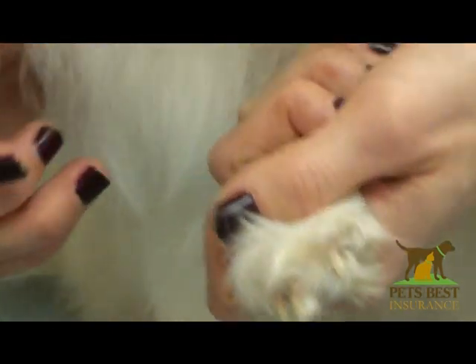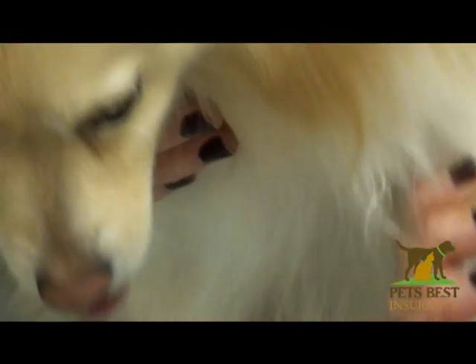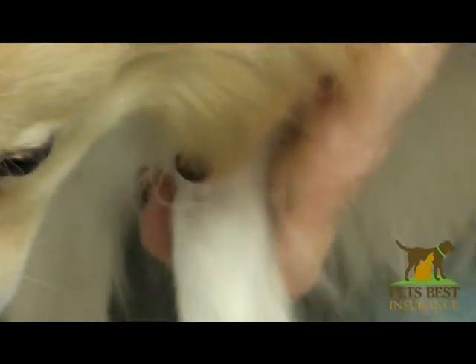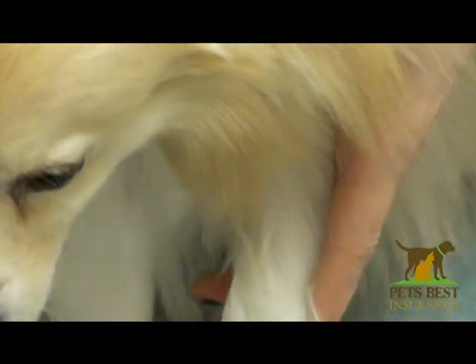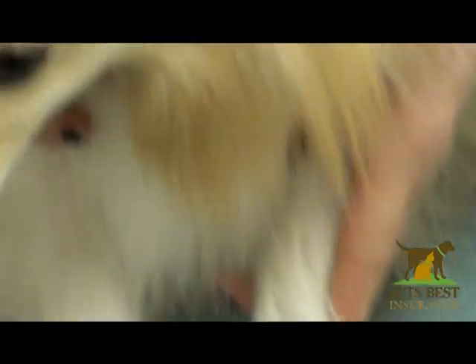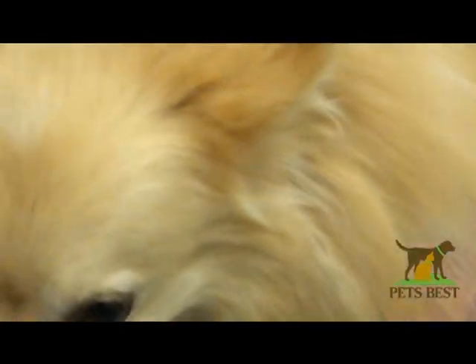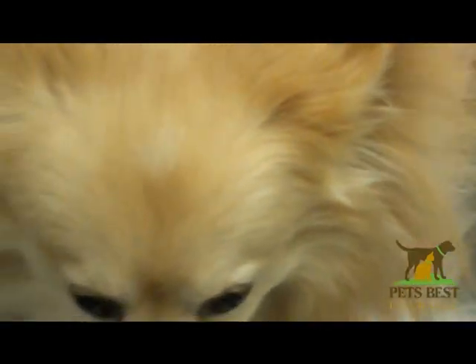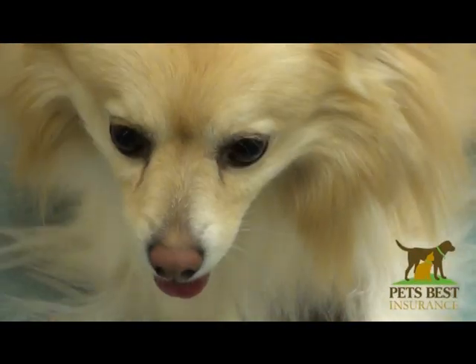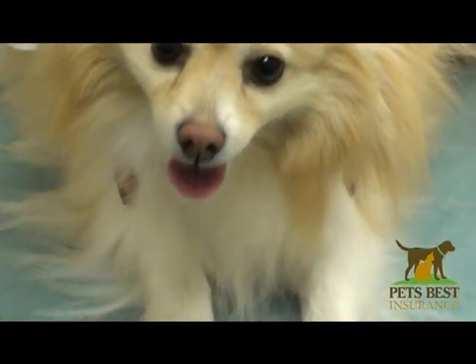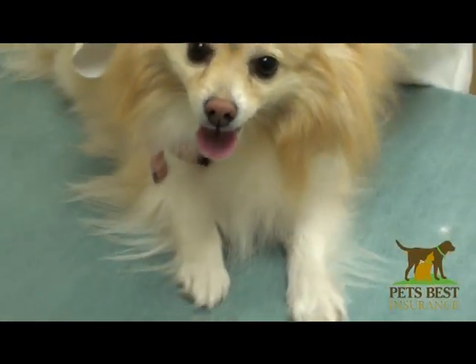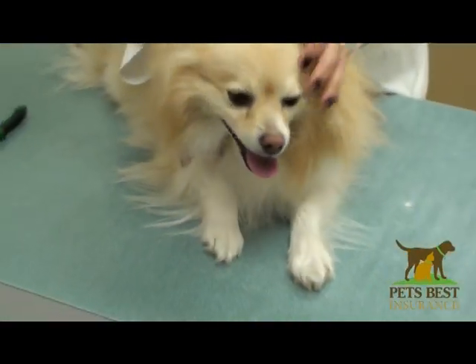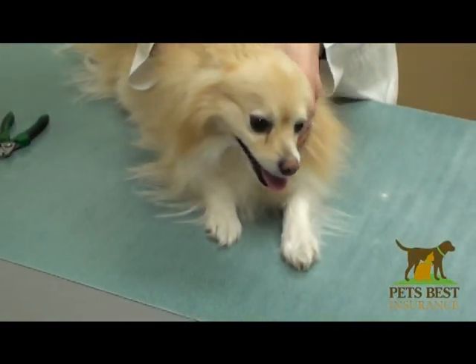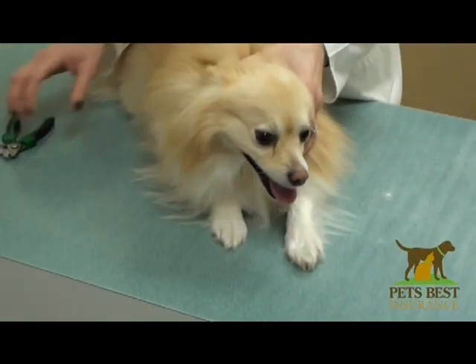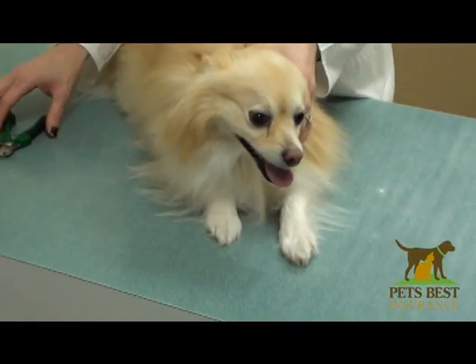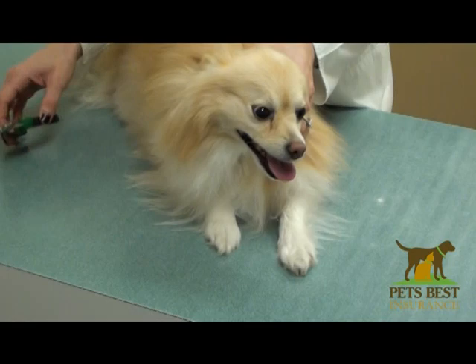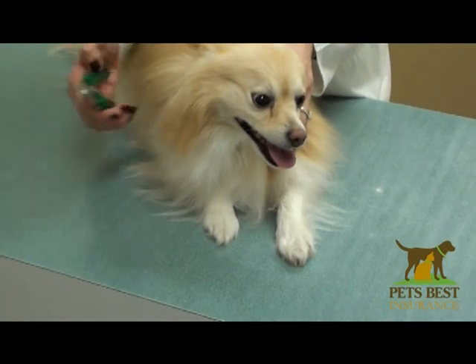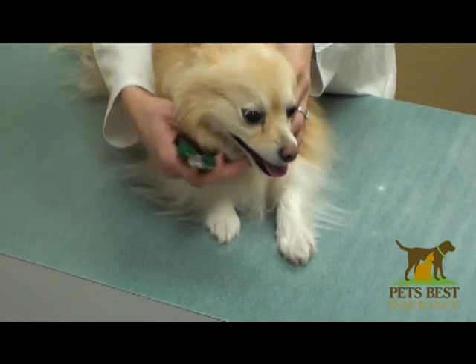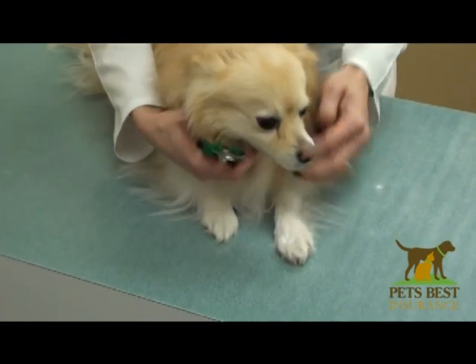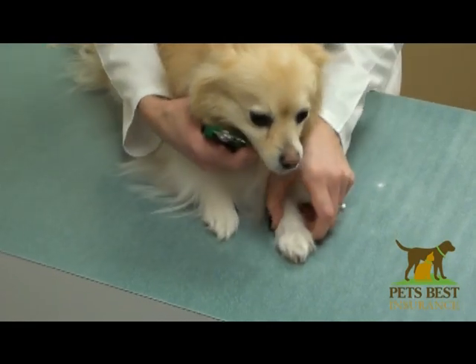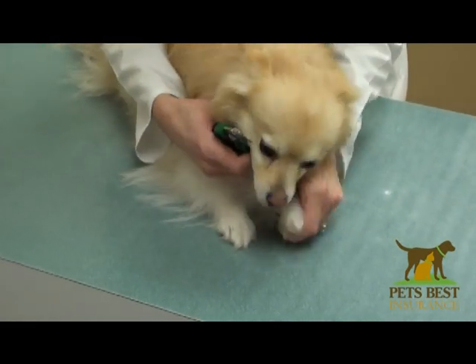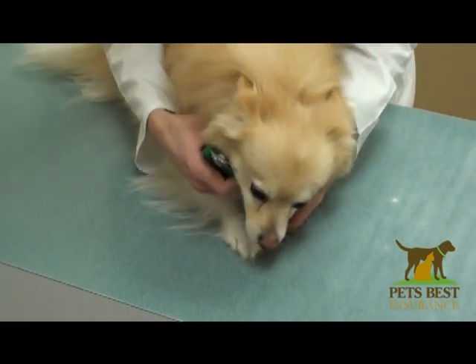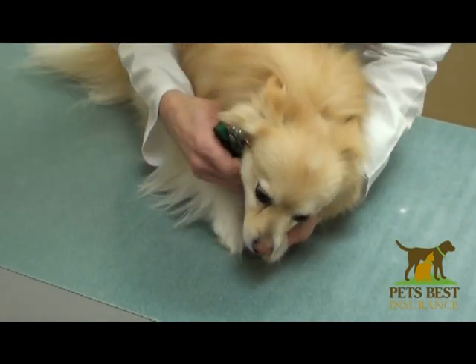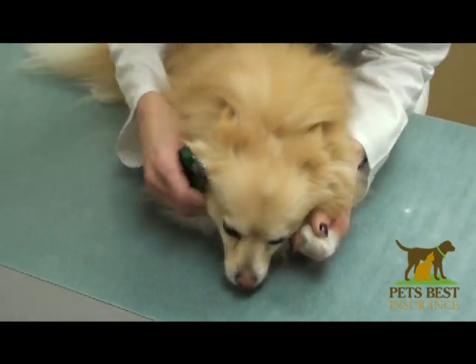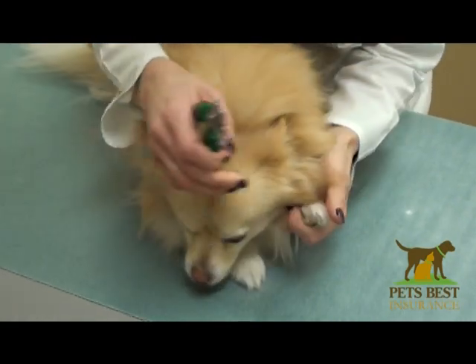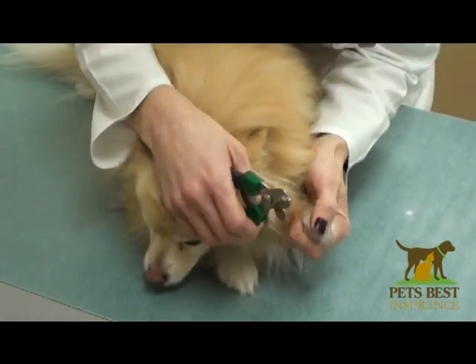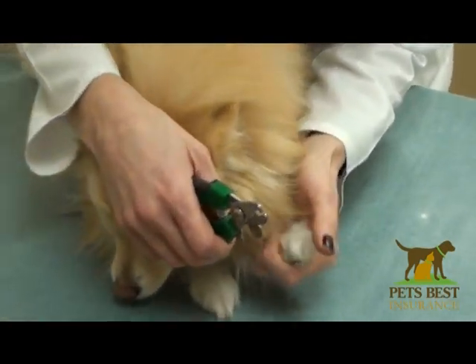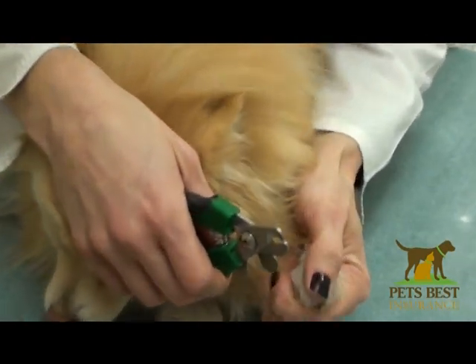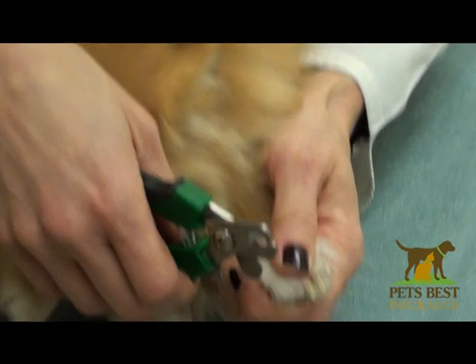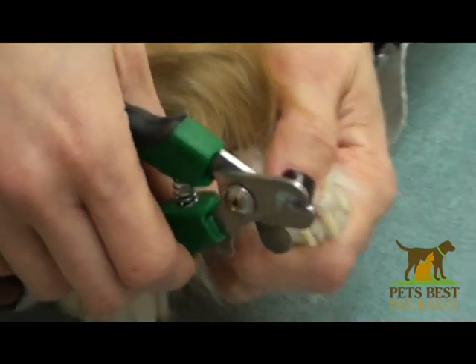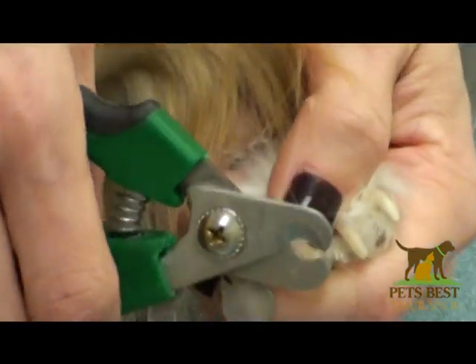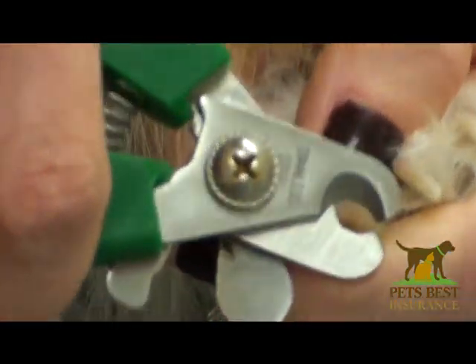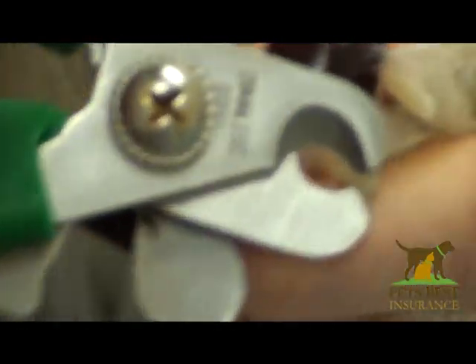It may be a two-person job for you — someone to hold the dog and to comfort them, while the other person uses the toenail trimmers. So for Tula, we would go just about to there.